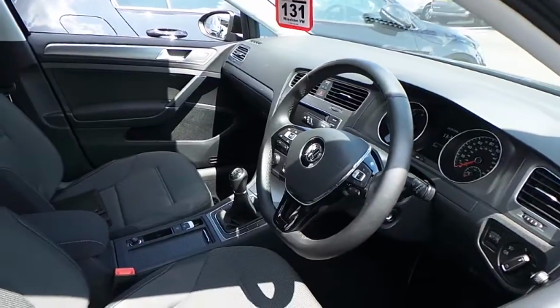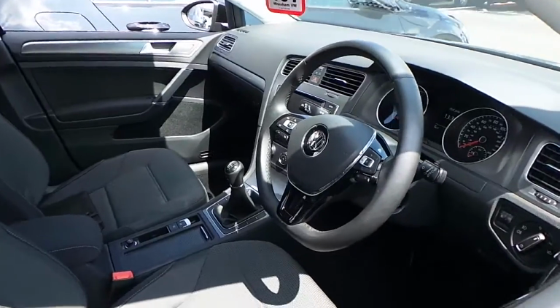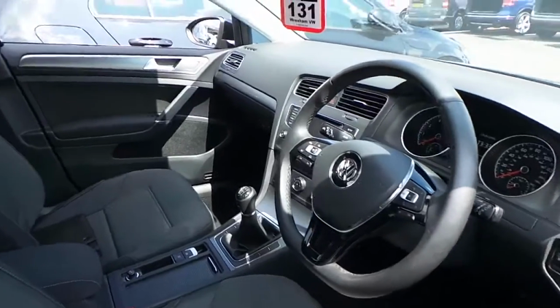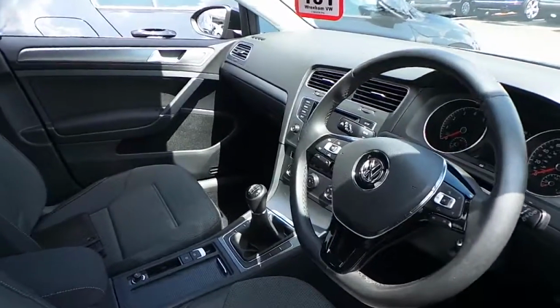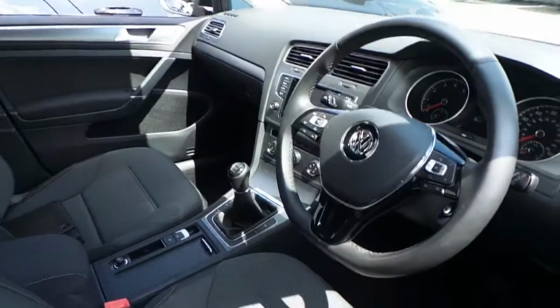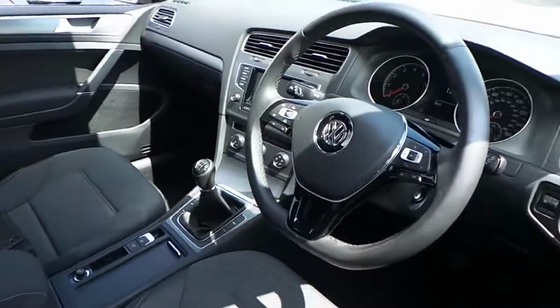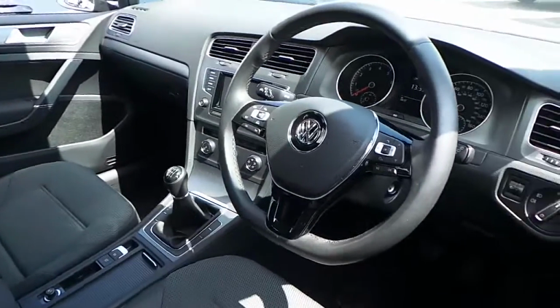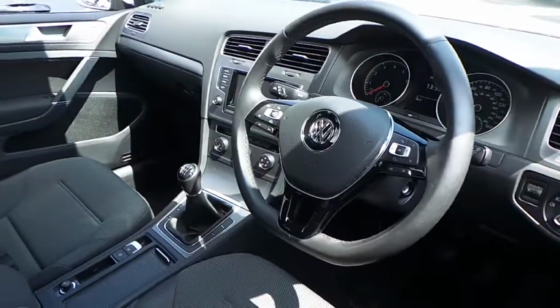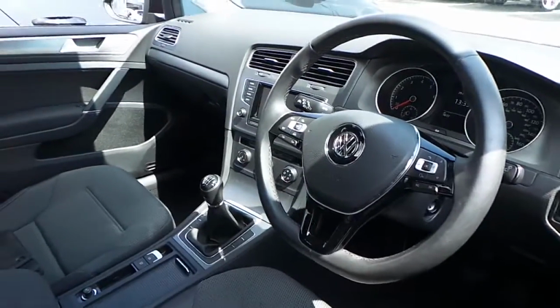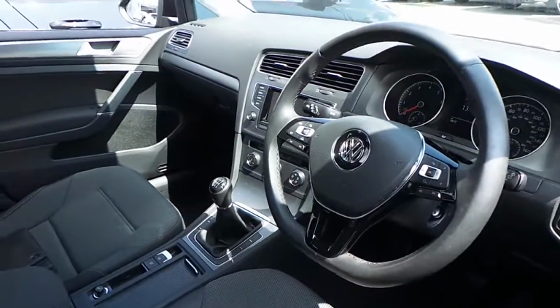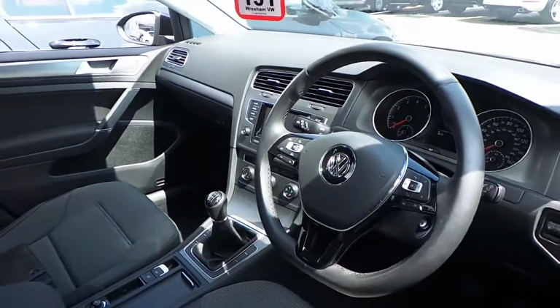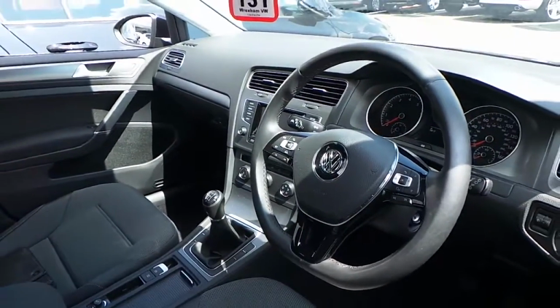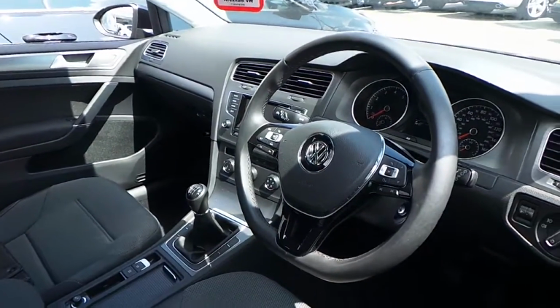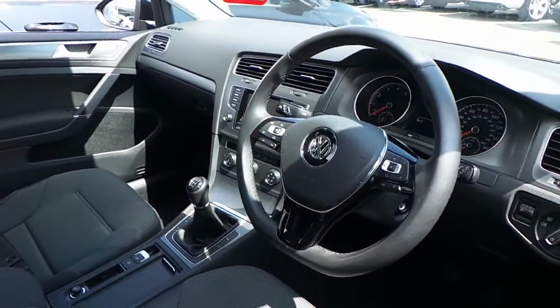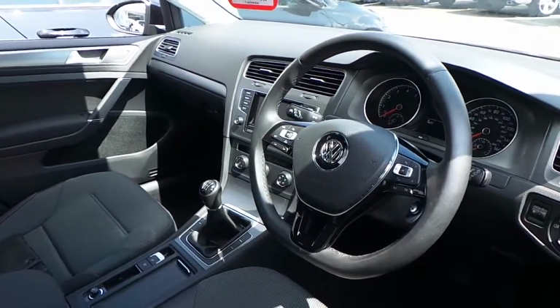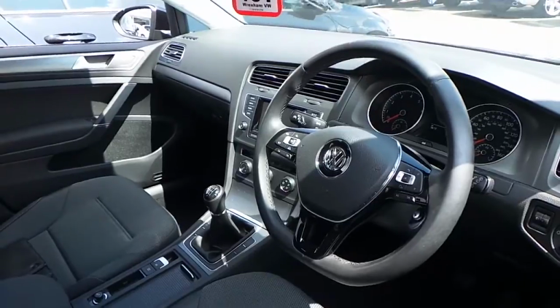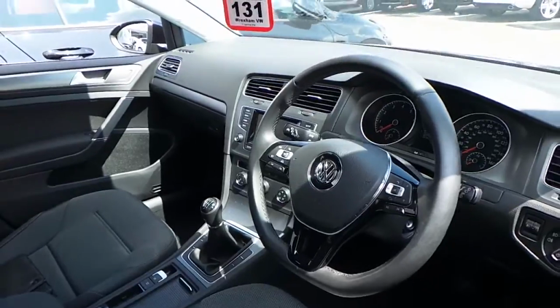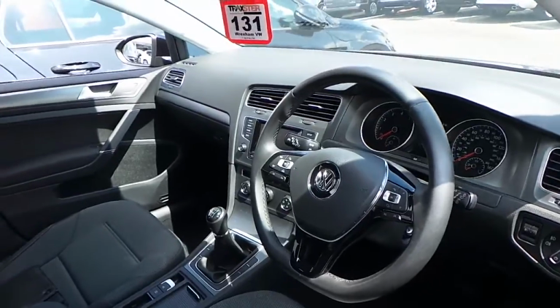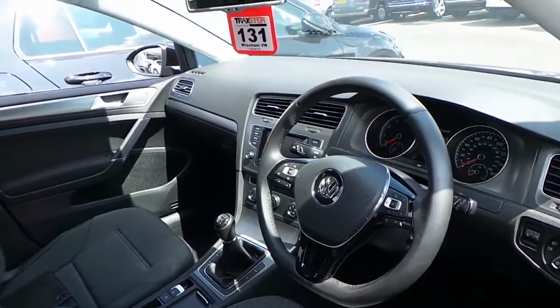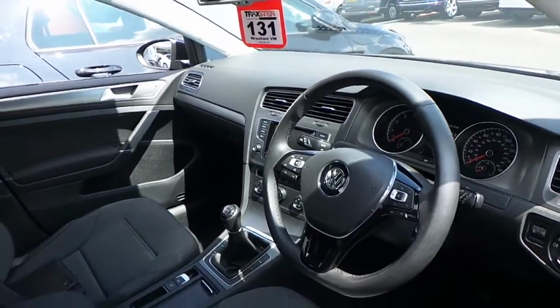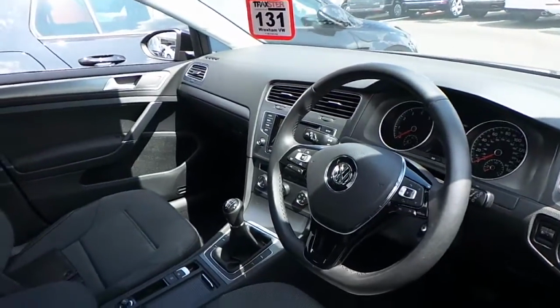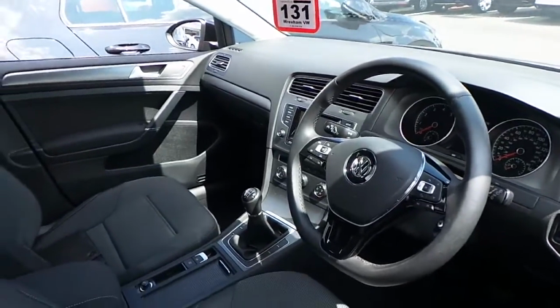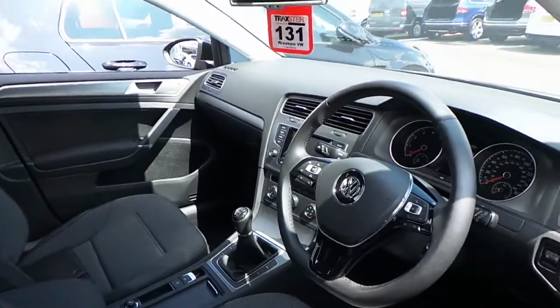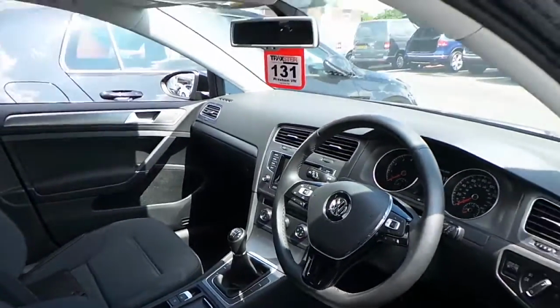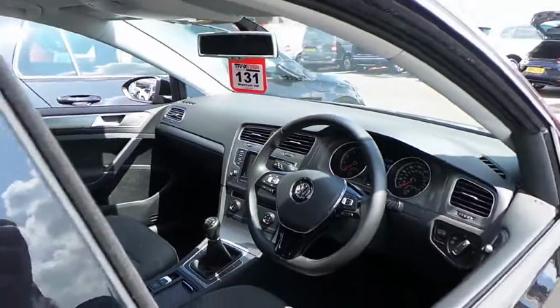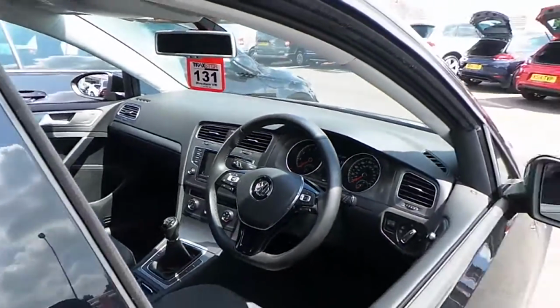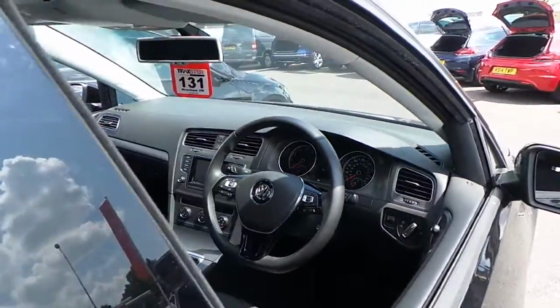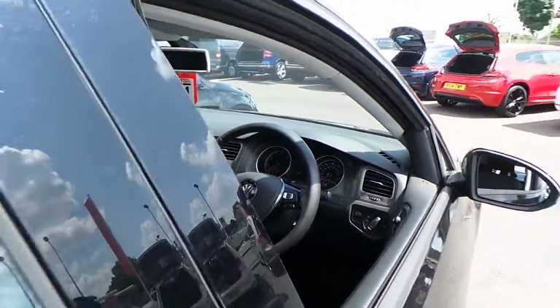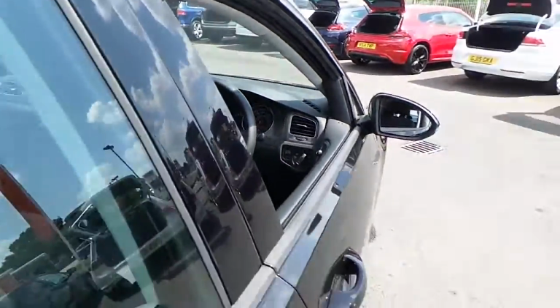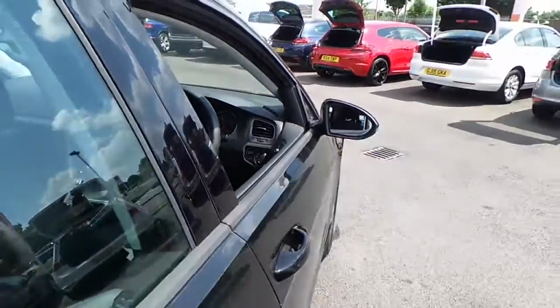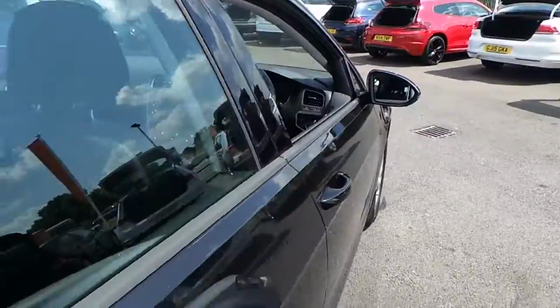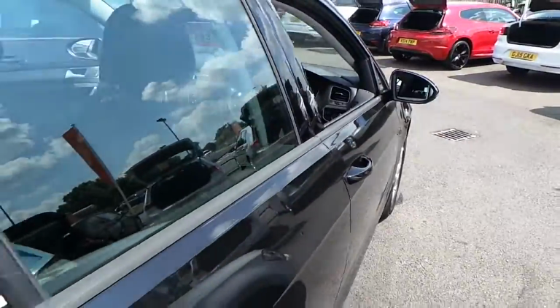It comes with adaptive cruise control, also headlights, also dimming rear view mirror, Bluetooth, CD player and also DAB digital radio.